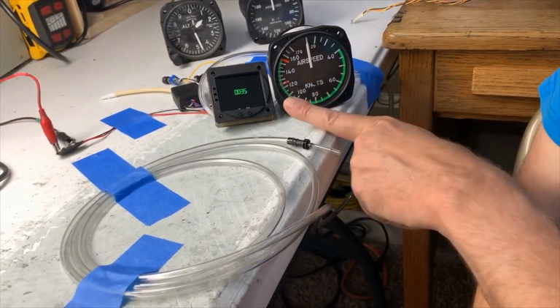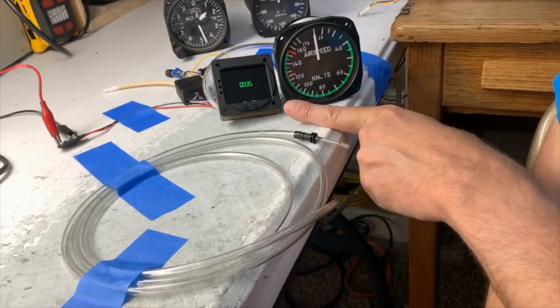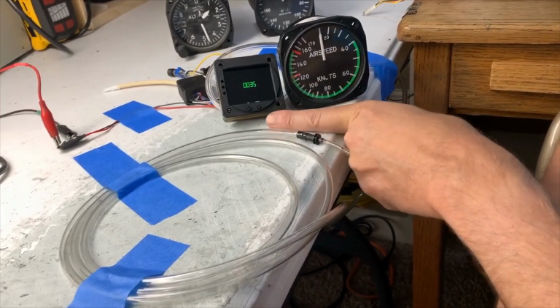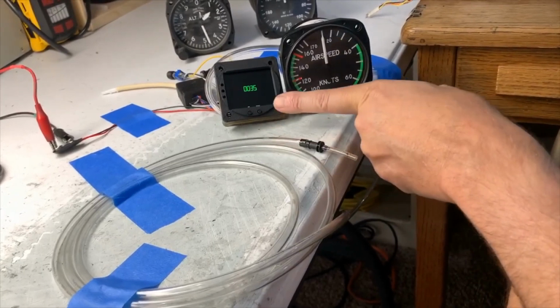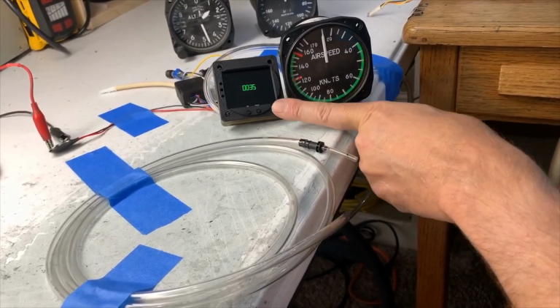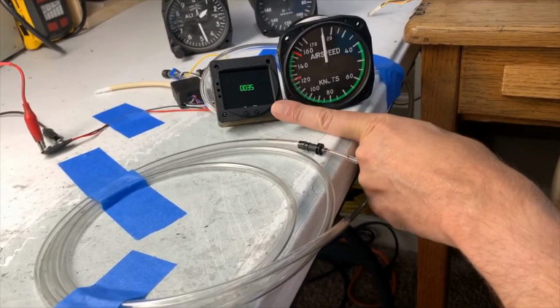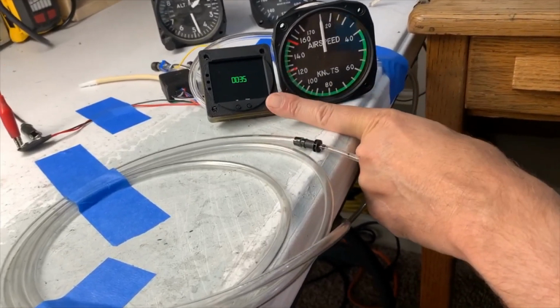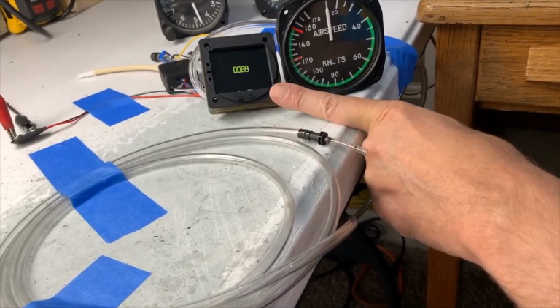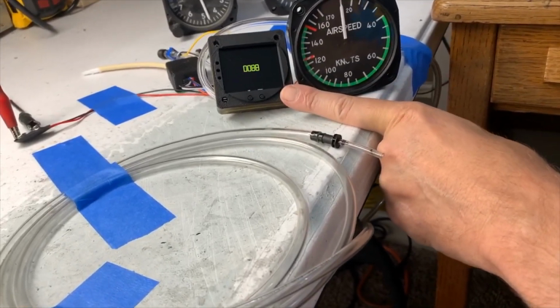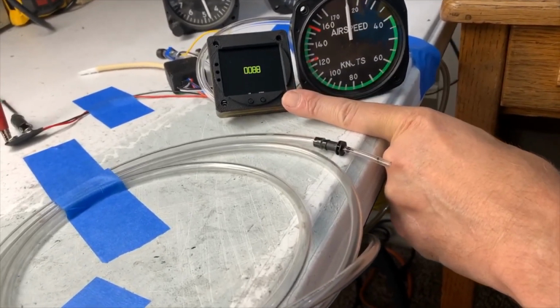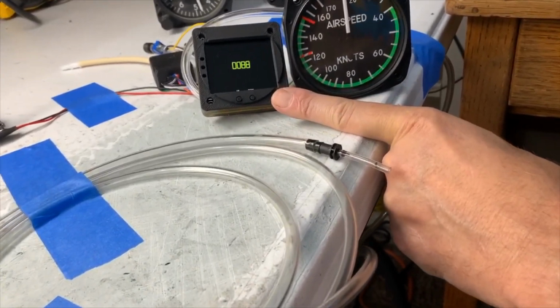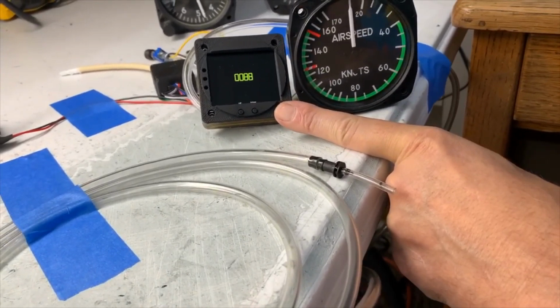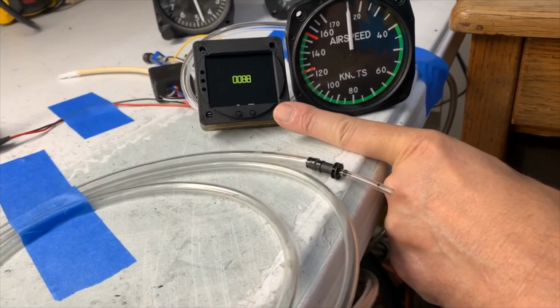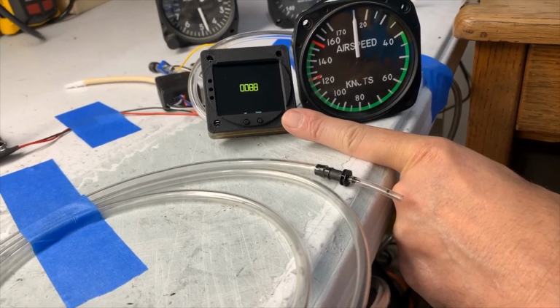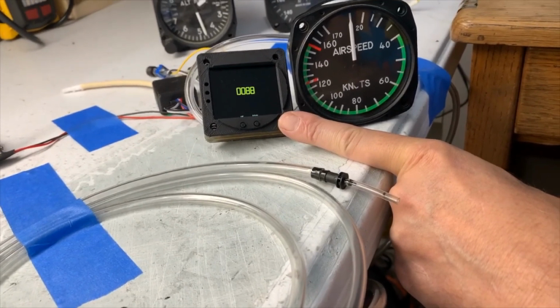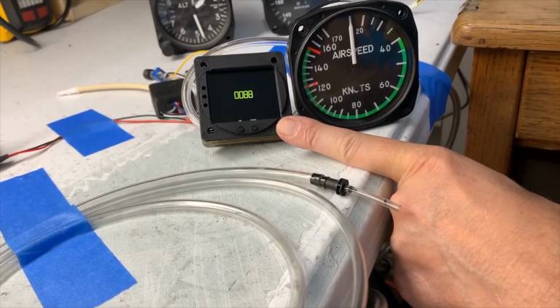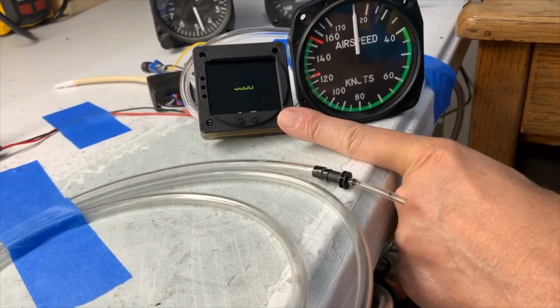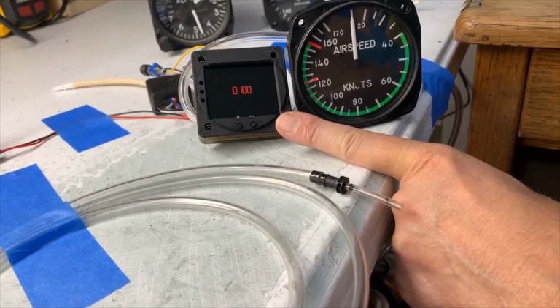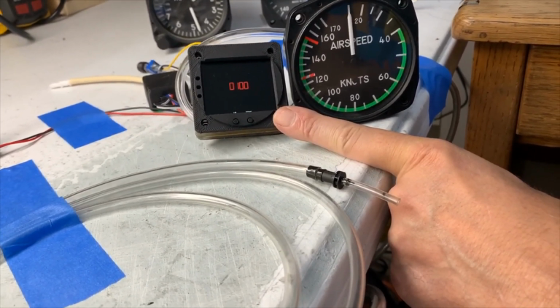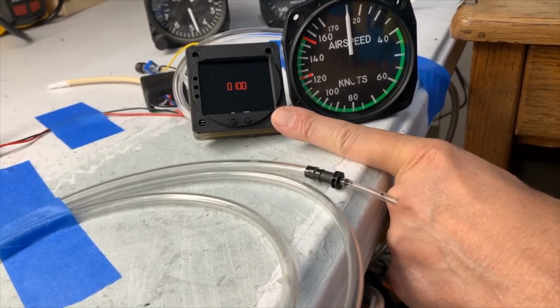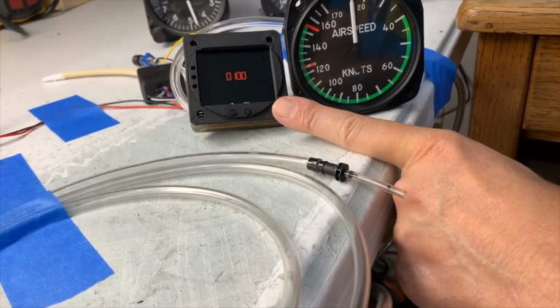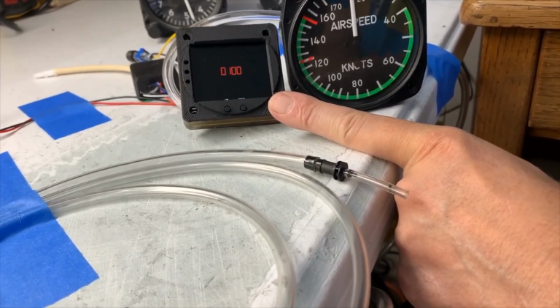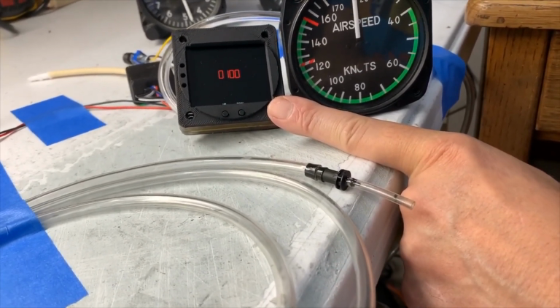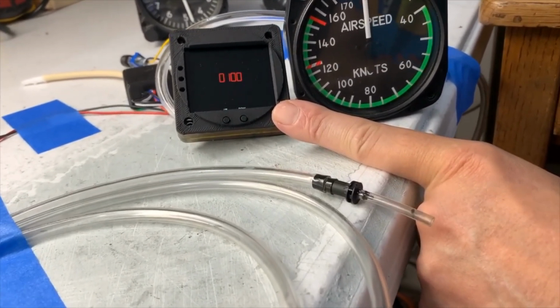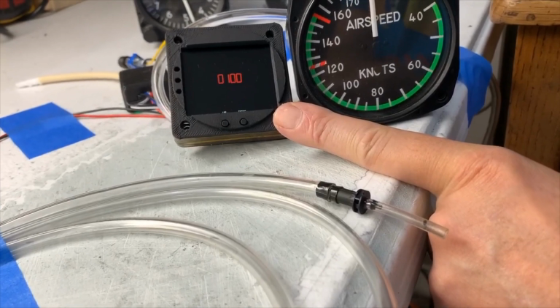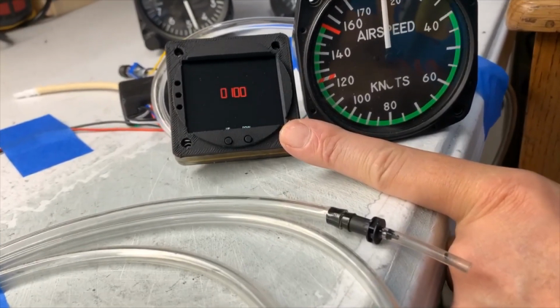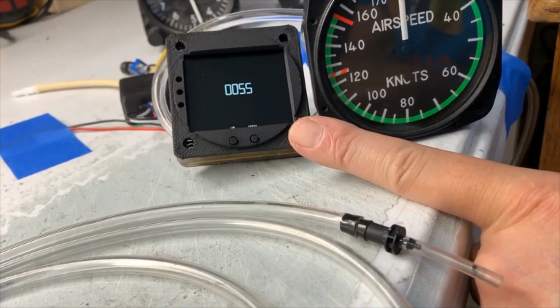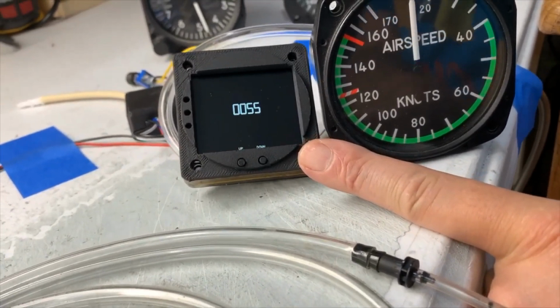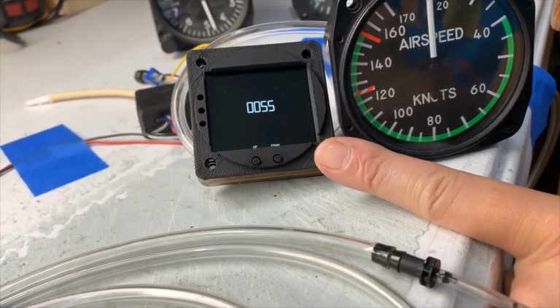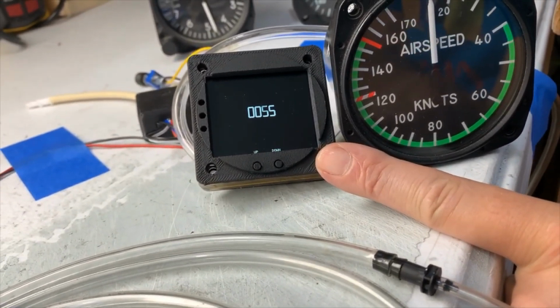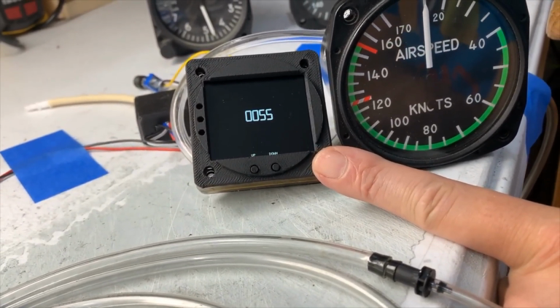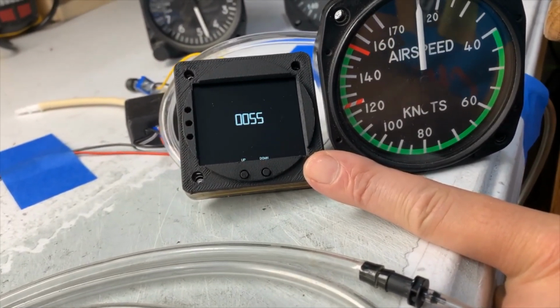It then lets you set up or down on your green speed. And then it switches over to your yellow speed, up or down. And then it switches over to your red speed, up or down. And then it'll switch over to your flap speed, up or down. You can set them as you like.